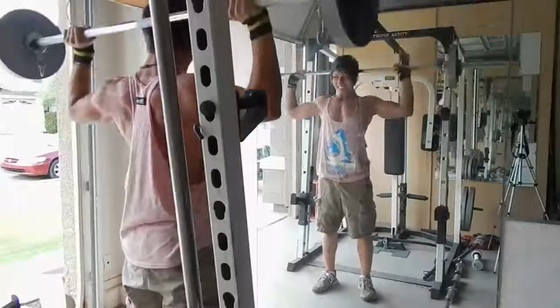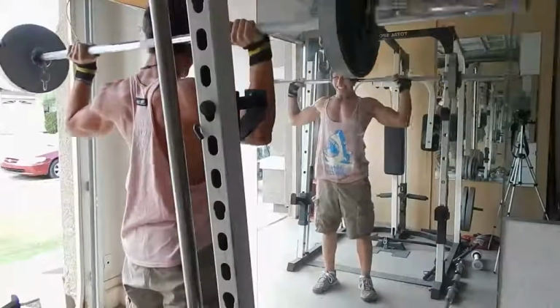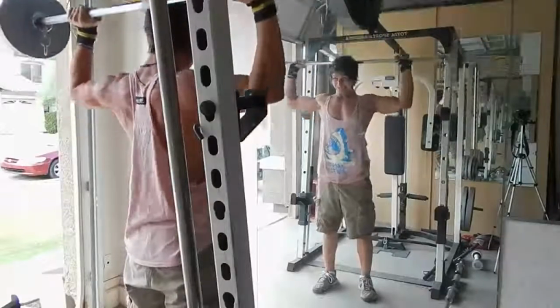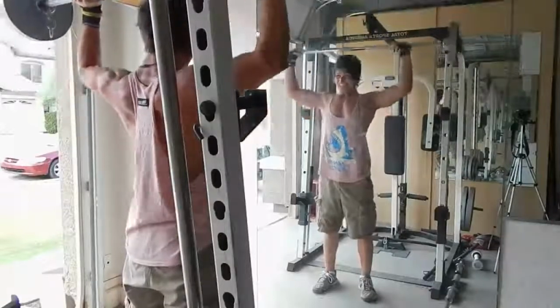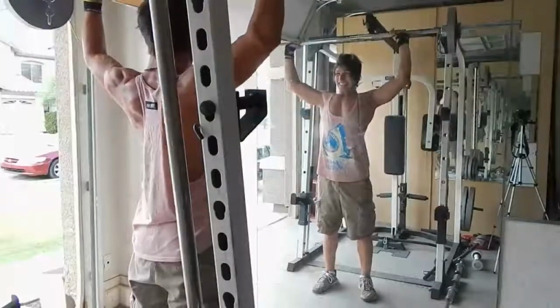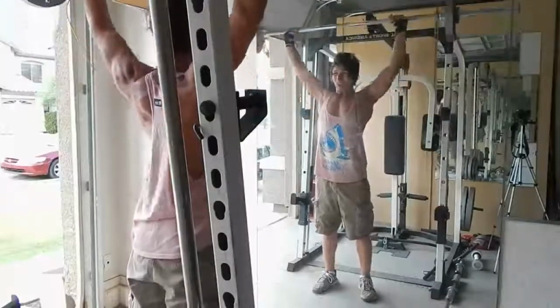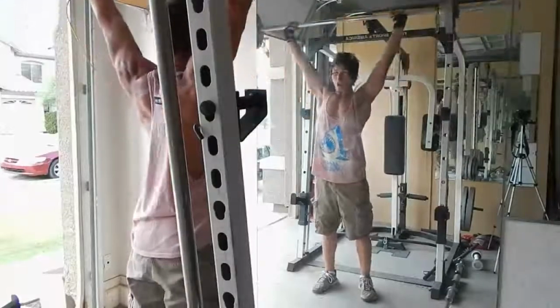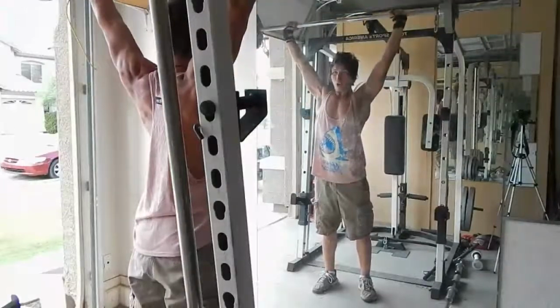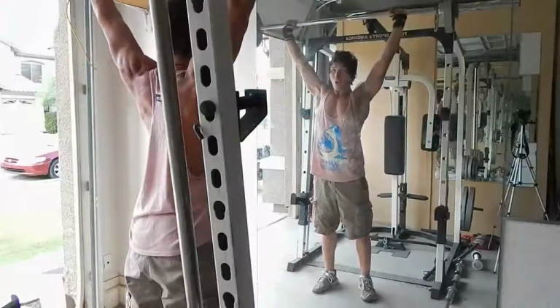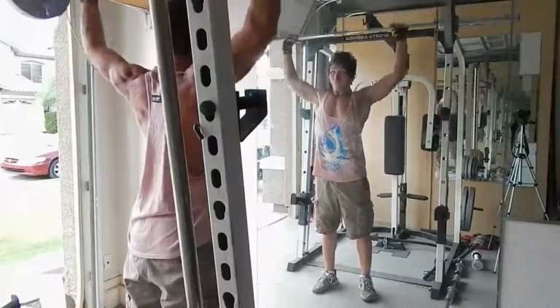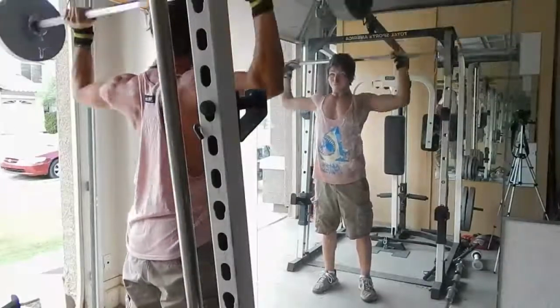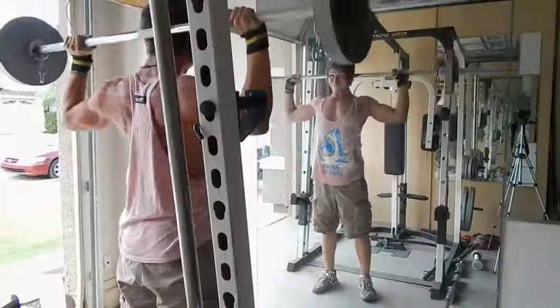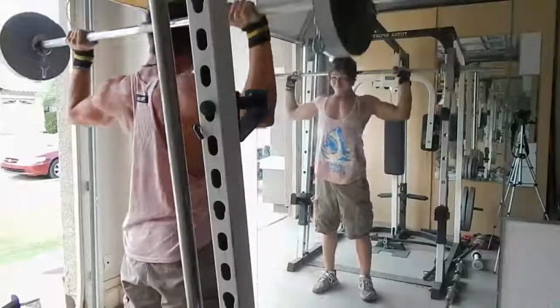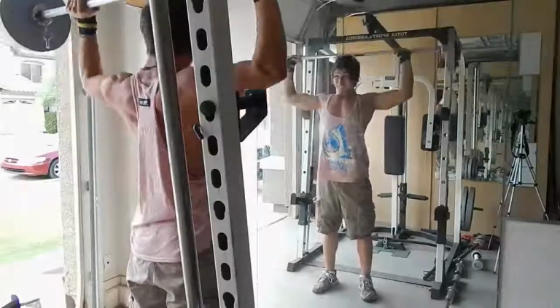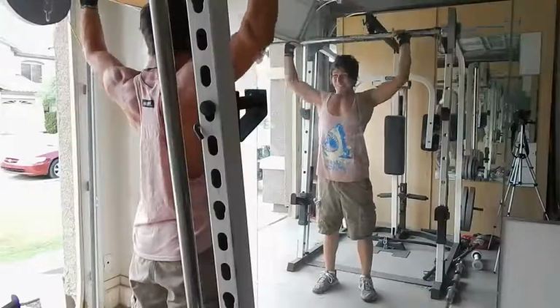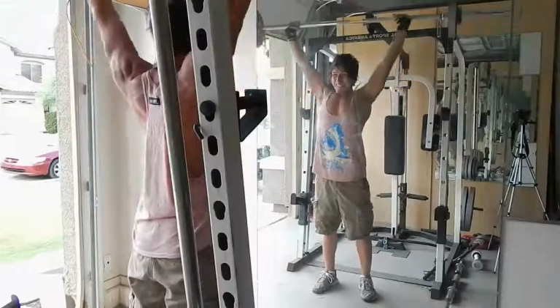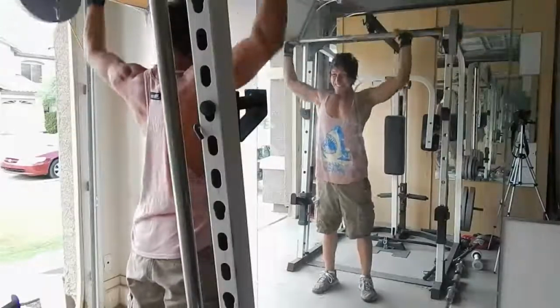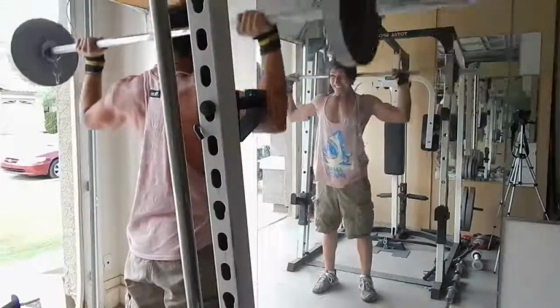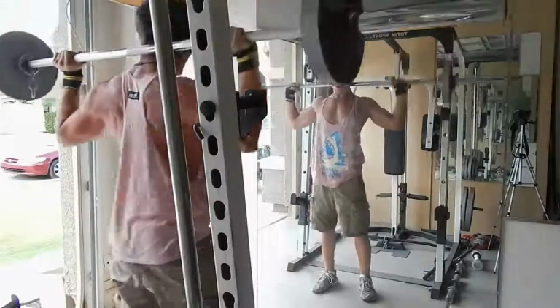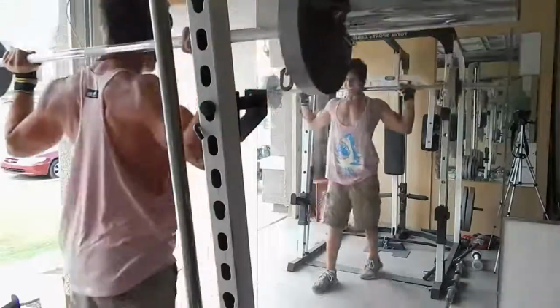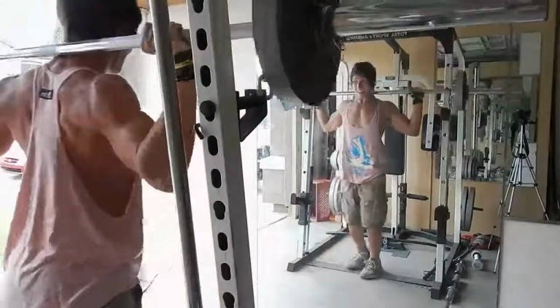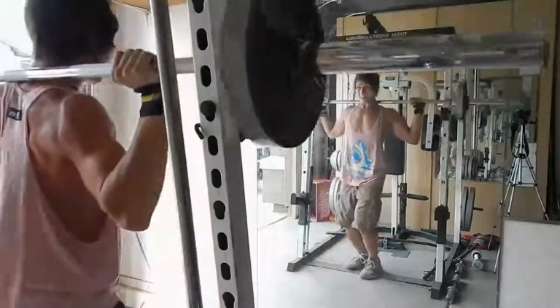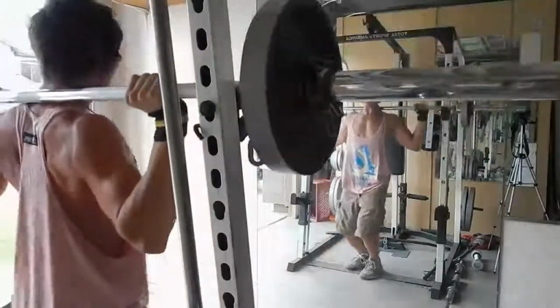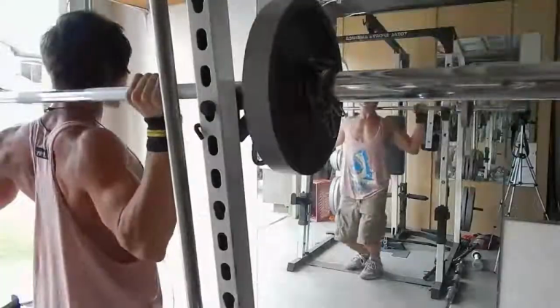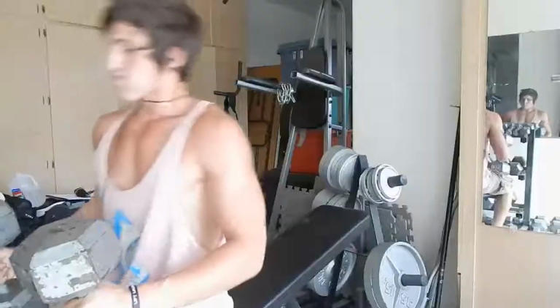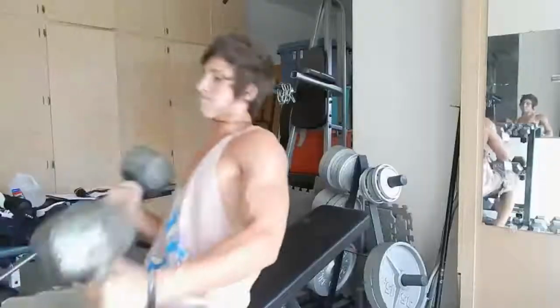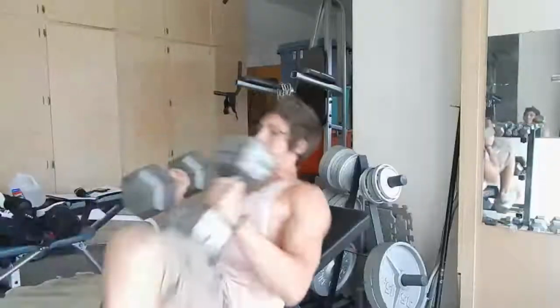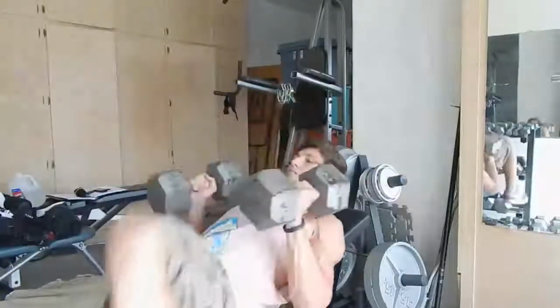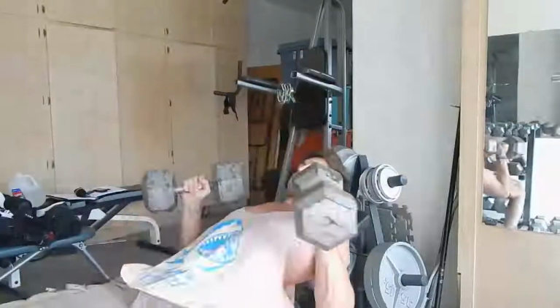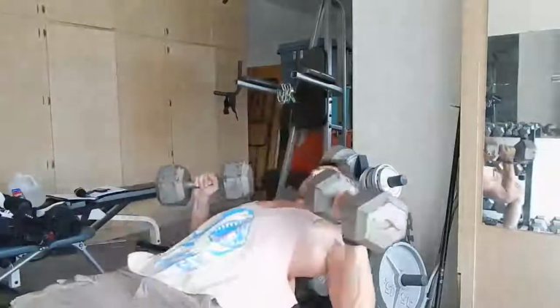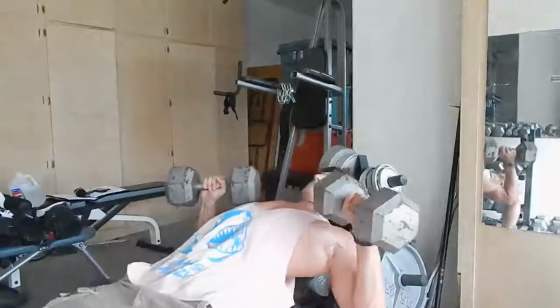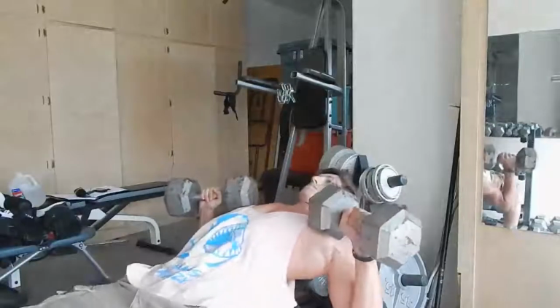I changed up my workout program just a bit. So now I'm doing a 4-day, kind of like upper body, lower body split. But I got a little bit of arms and traps on my lower body days.